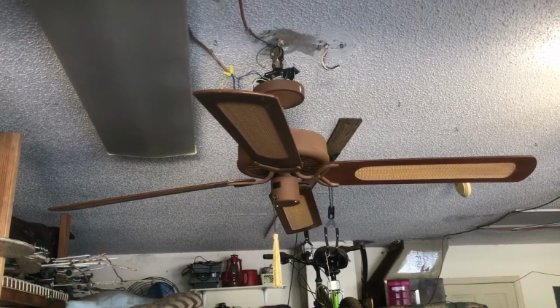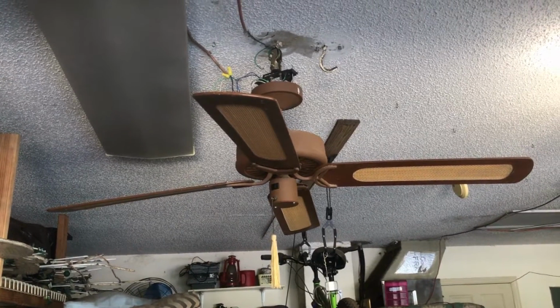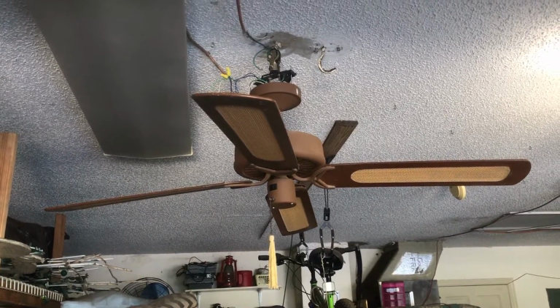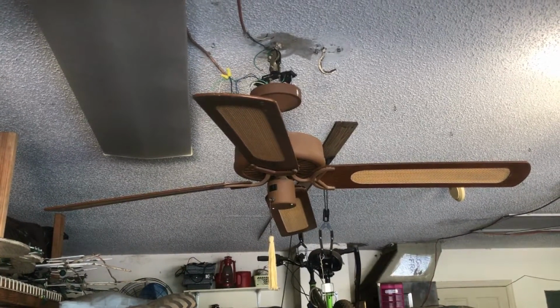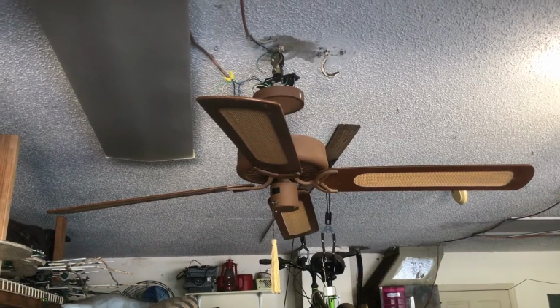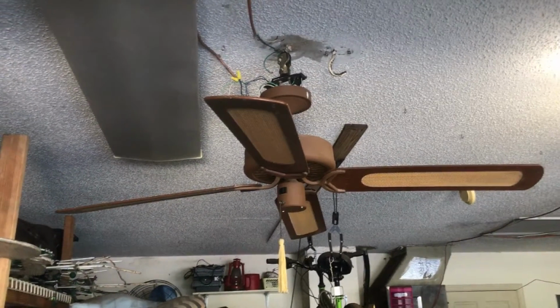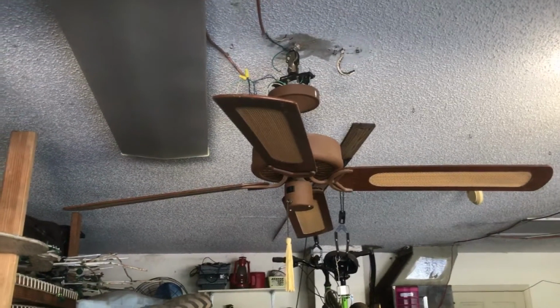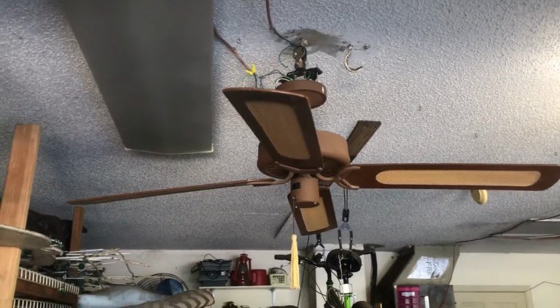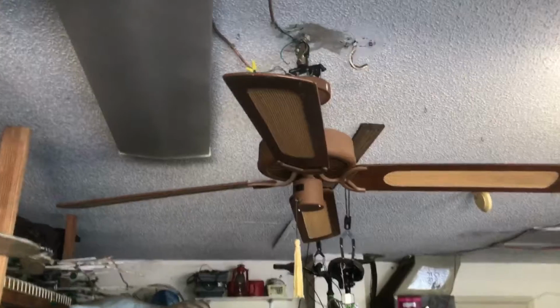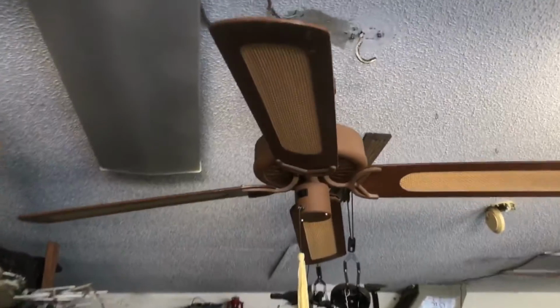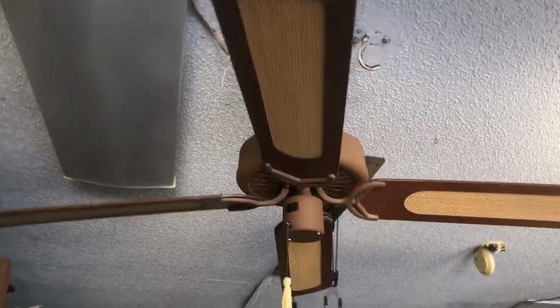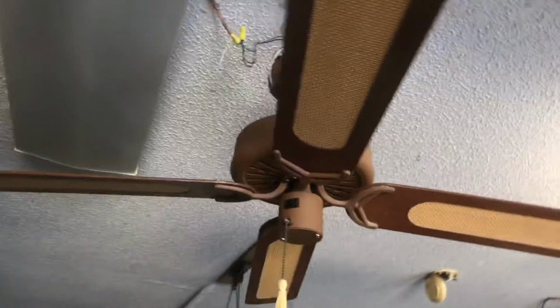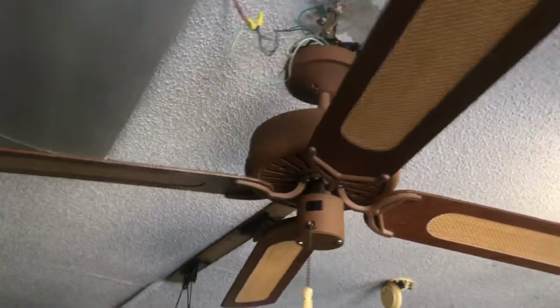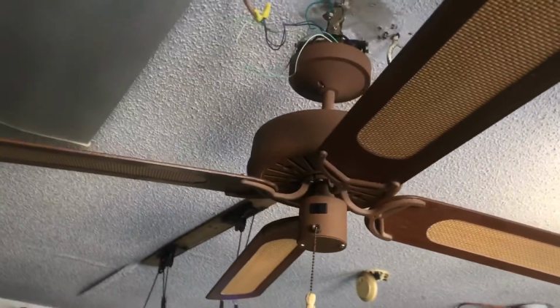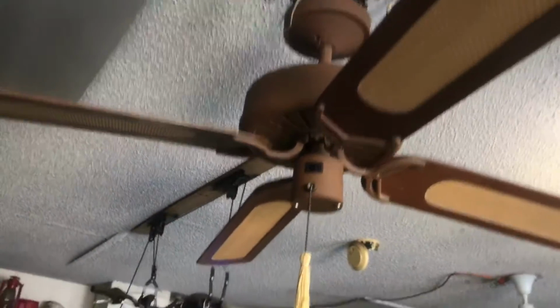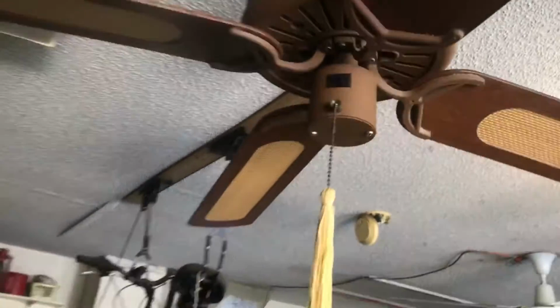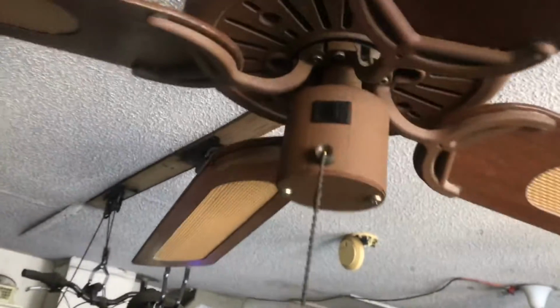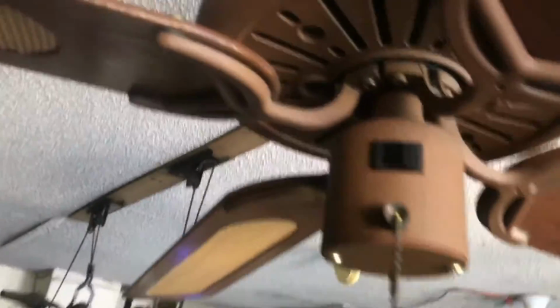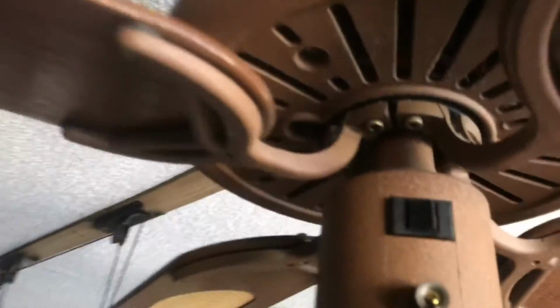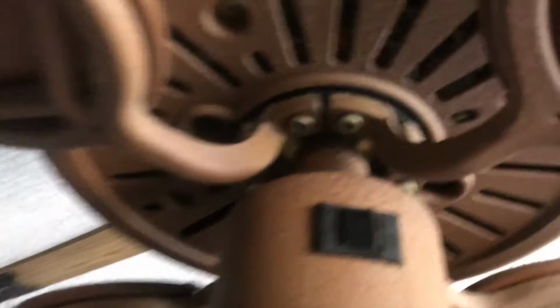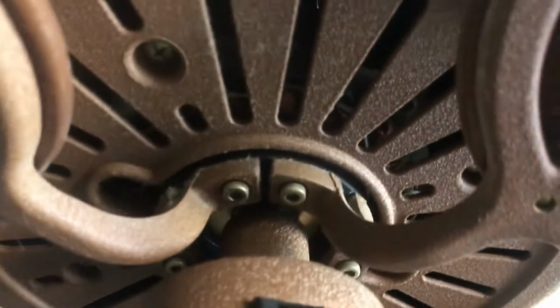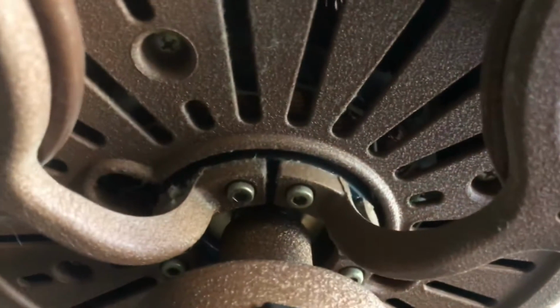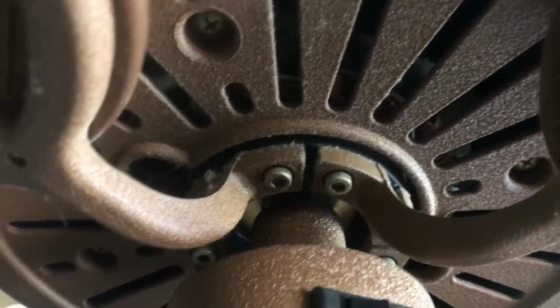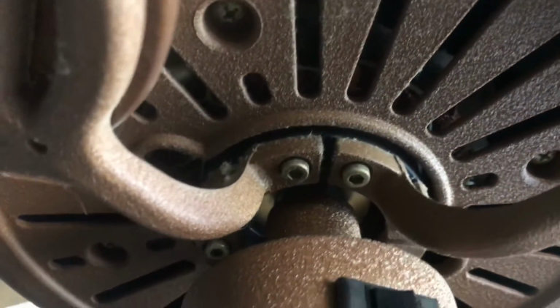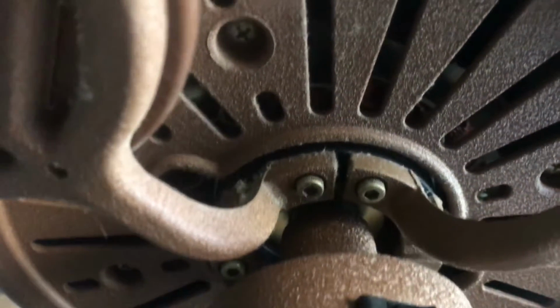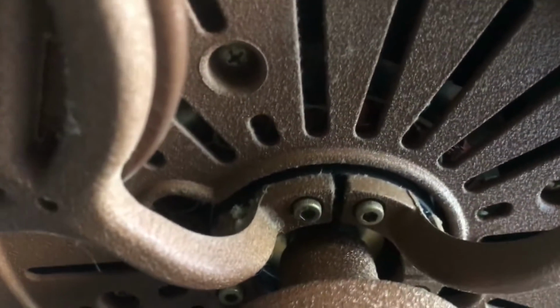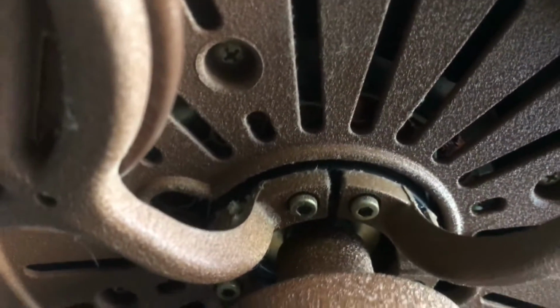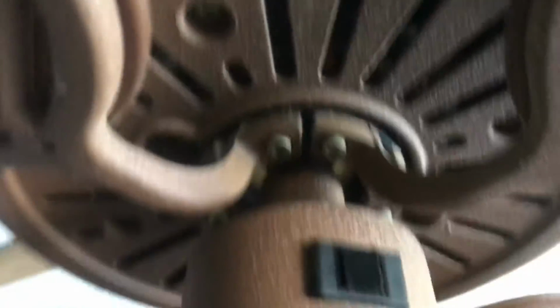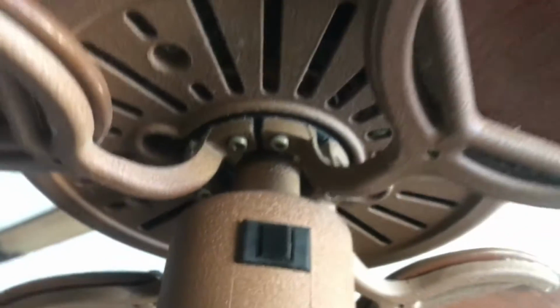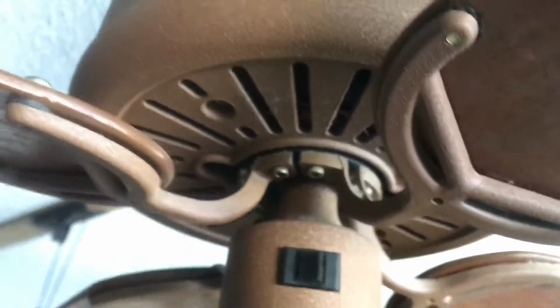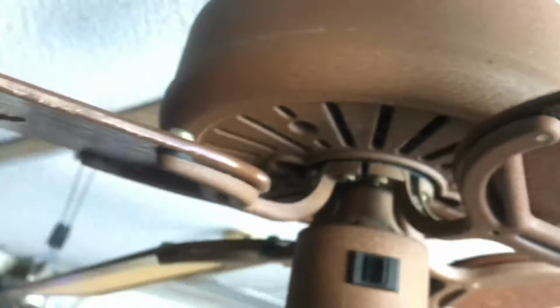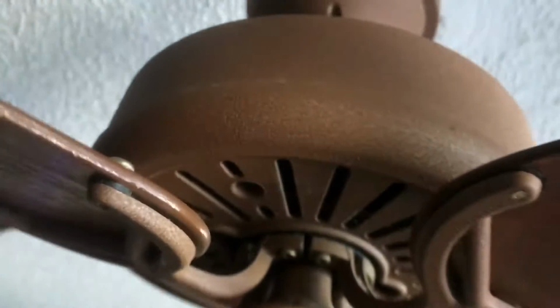Hello Youtubers. Here we have this Southern Breeze Fairwind. This is a 54 inch ceiling fan. It uses a stack motor — you can kind of see it in there. It's a bit of an oddball.